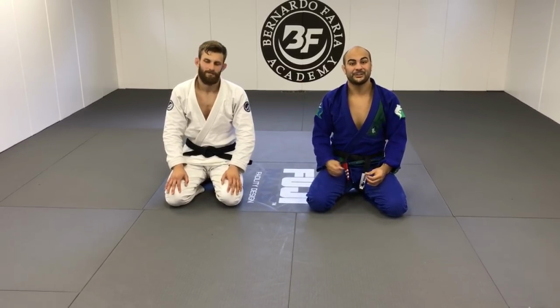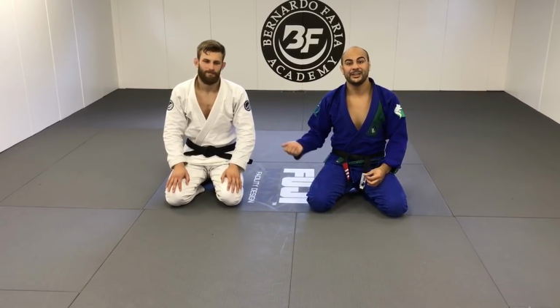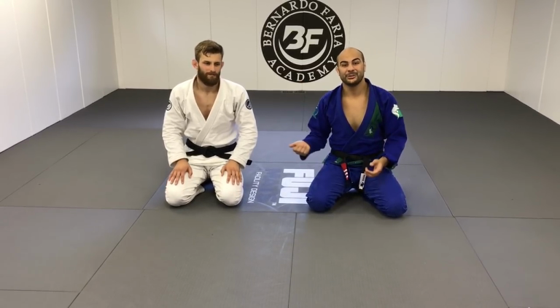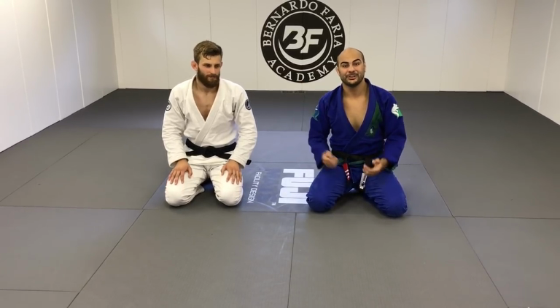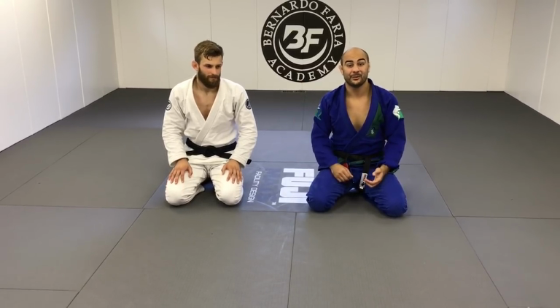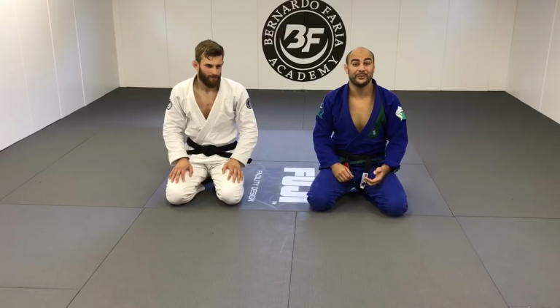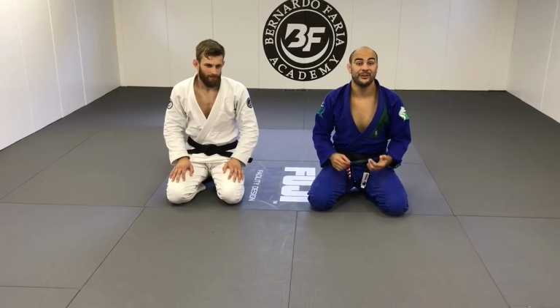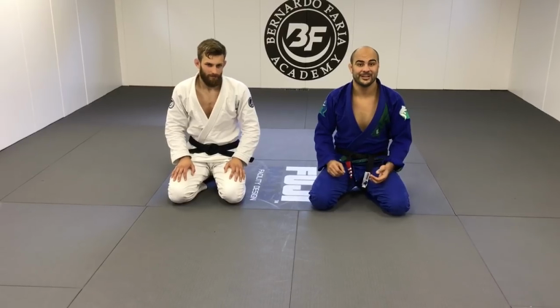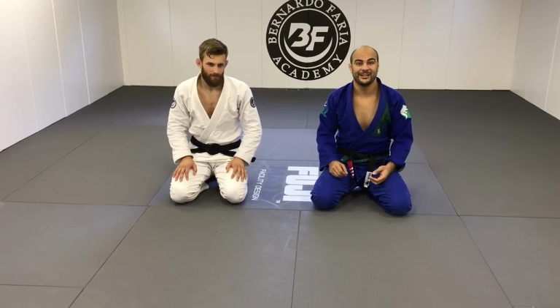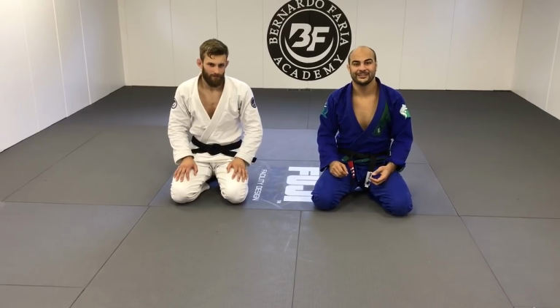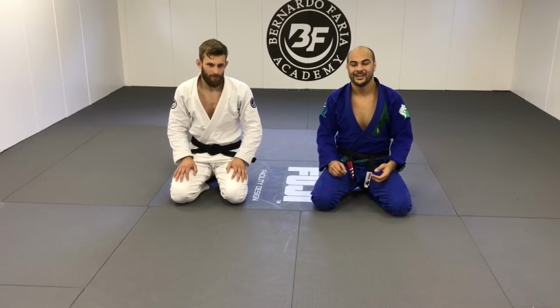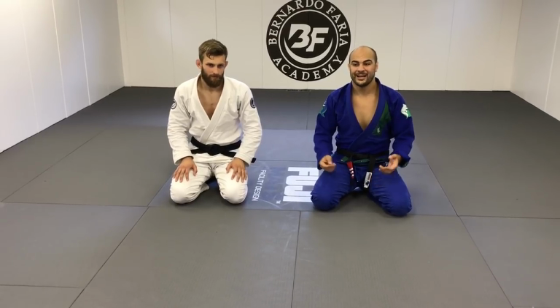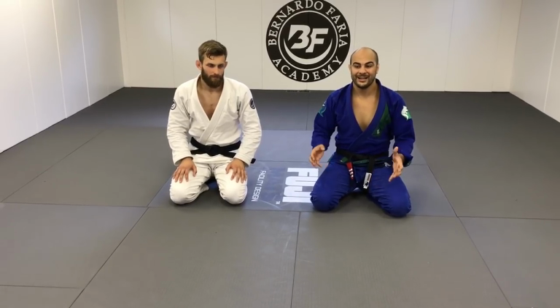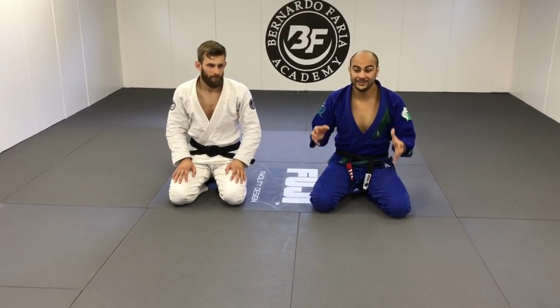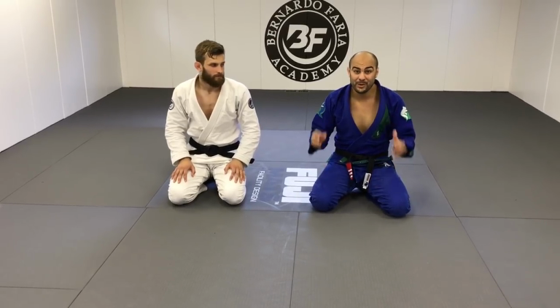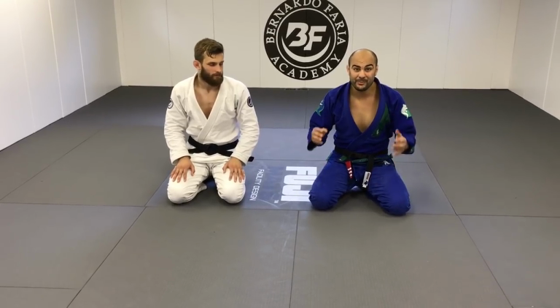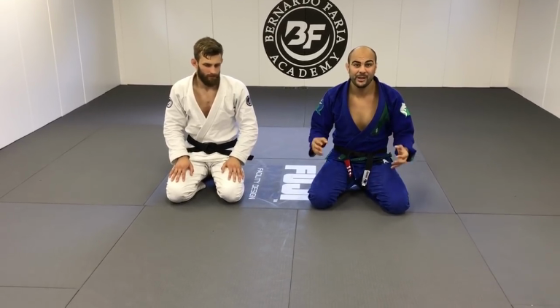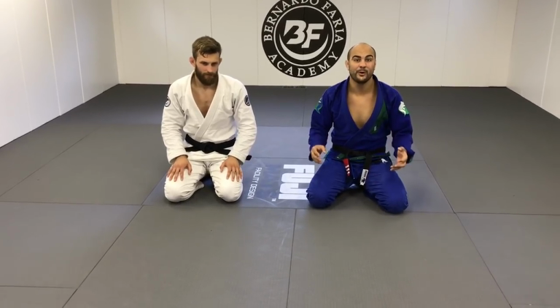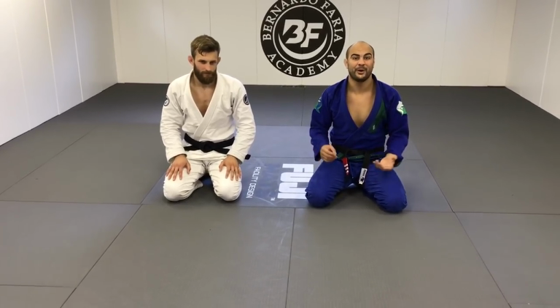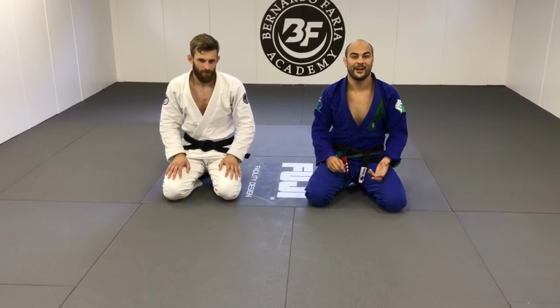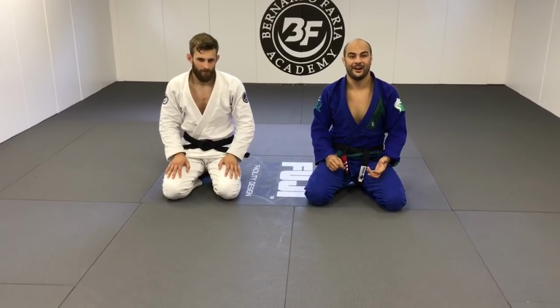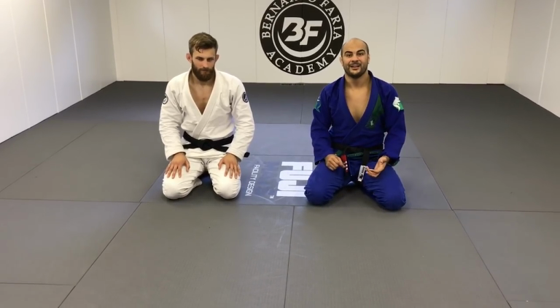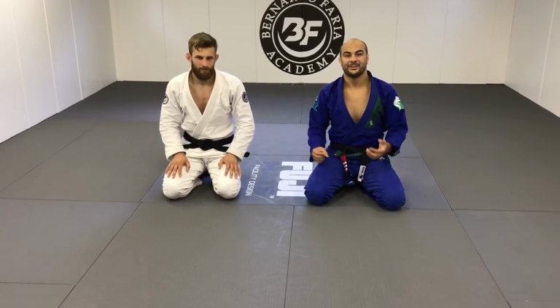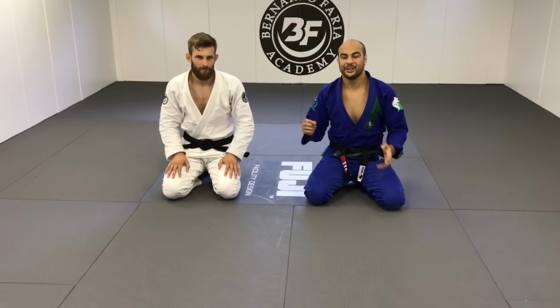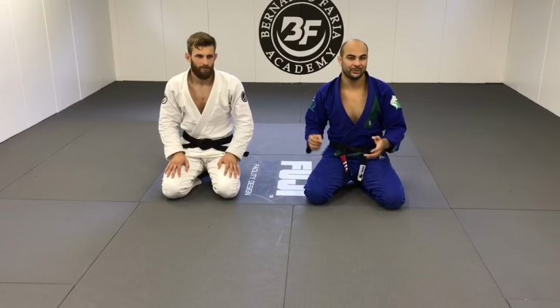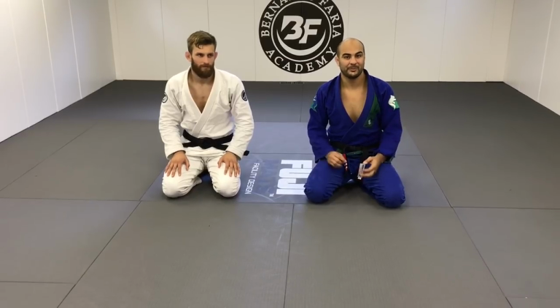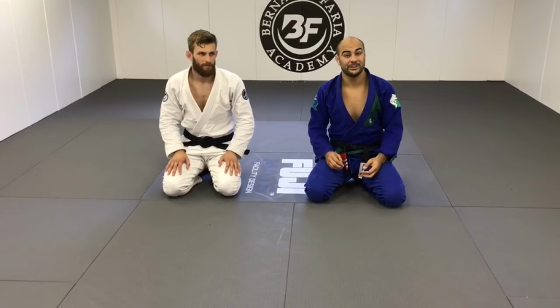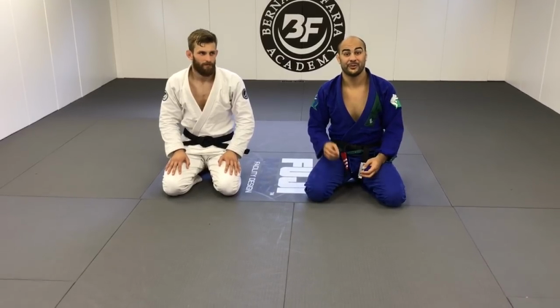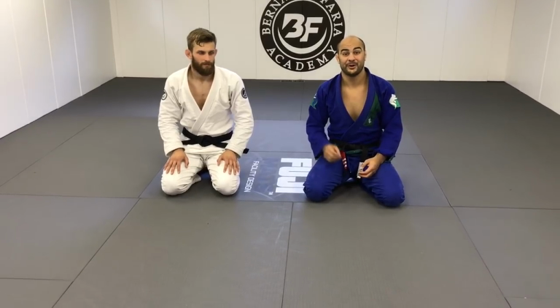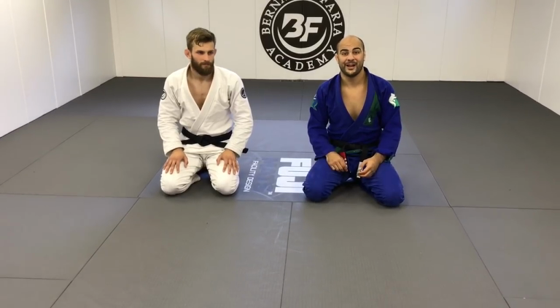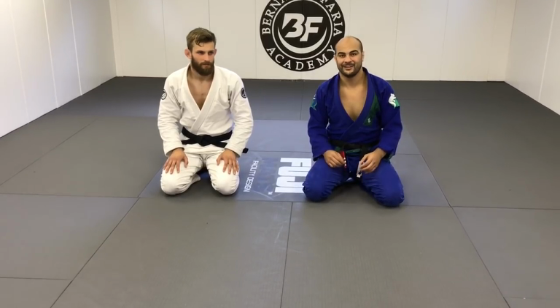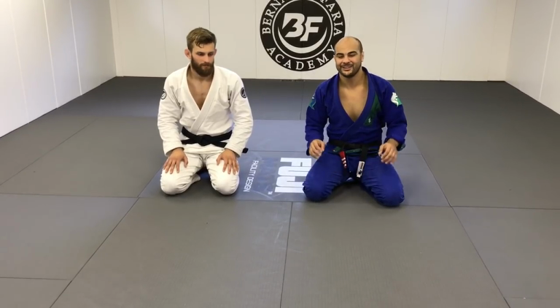Today he's going to show us one of his favorite techniques. He's really good on butterfly guard, so he's going to show us one position from the butterfly.